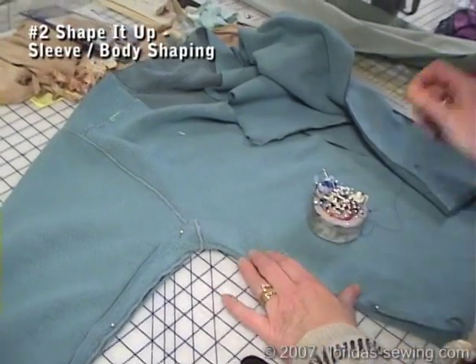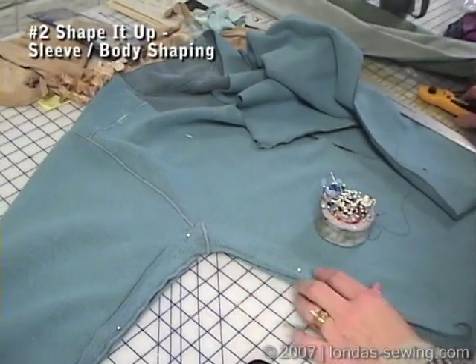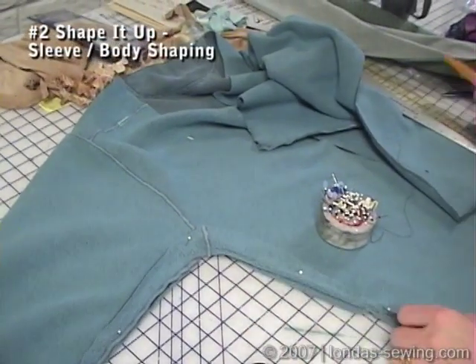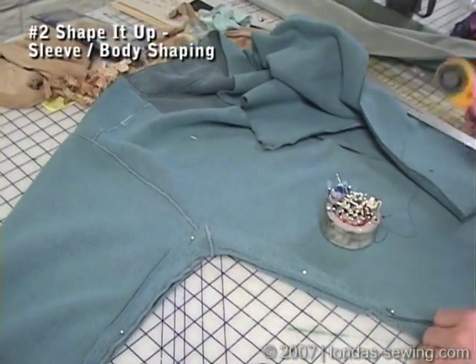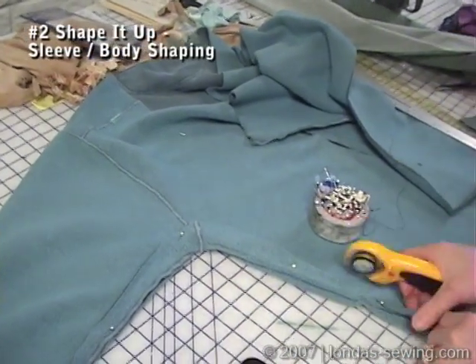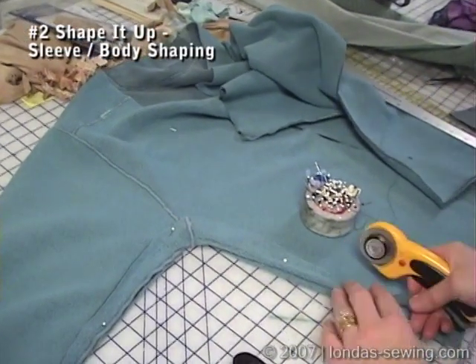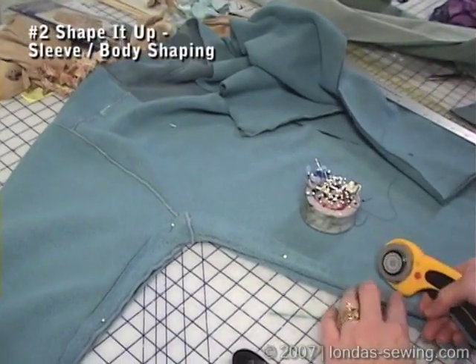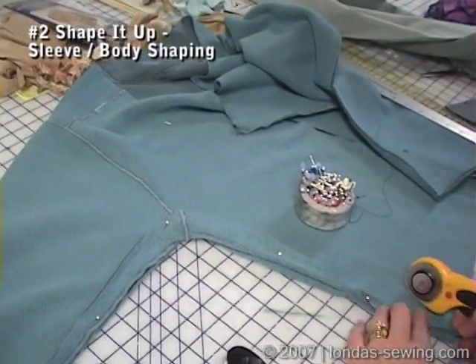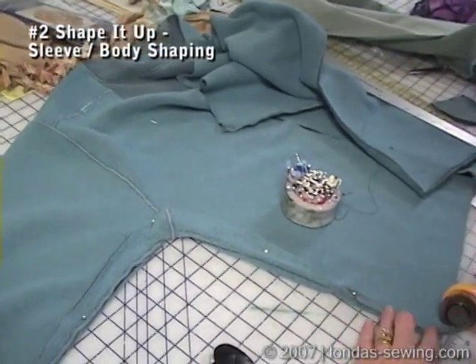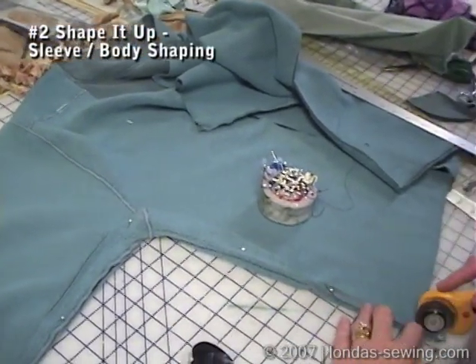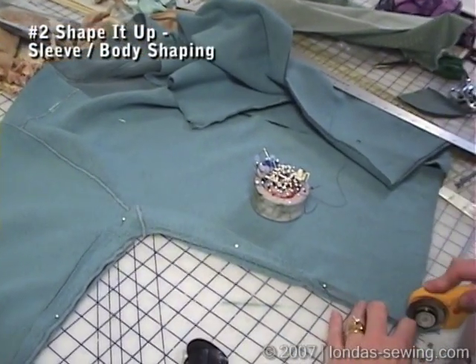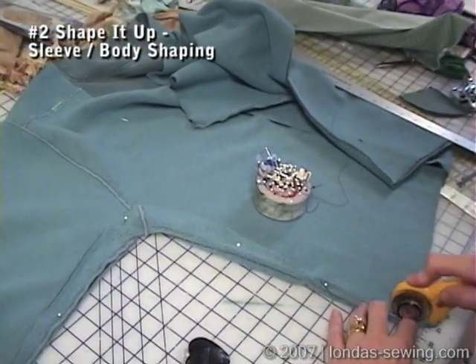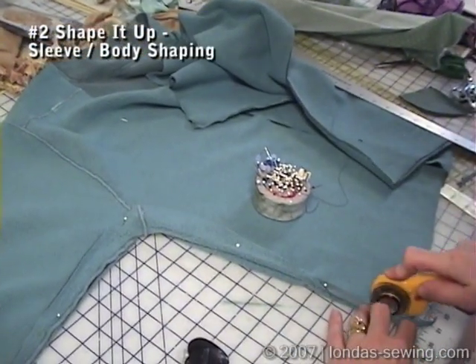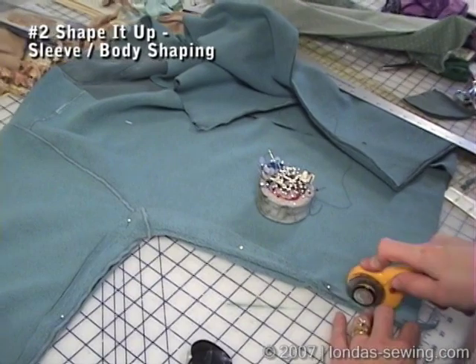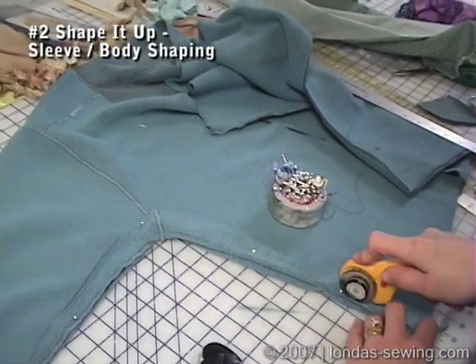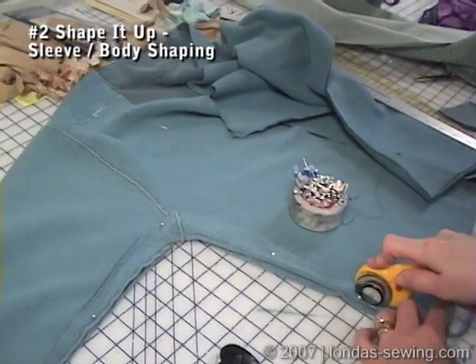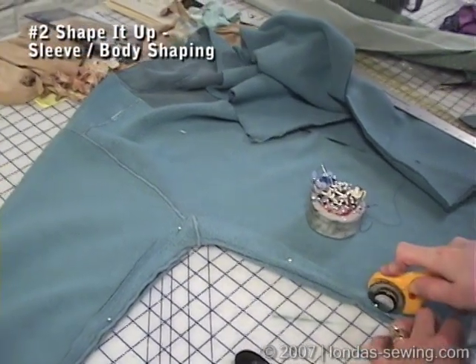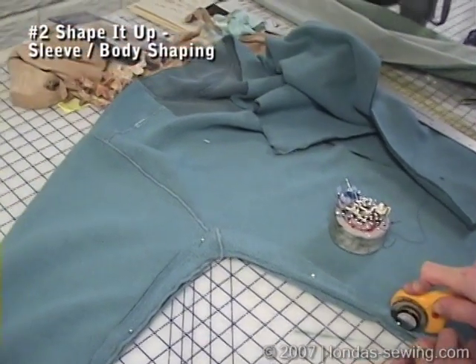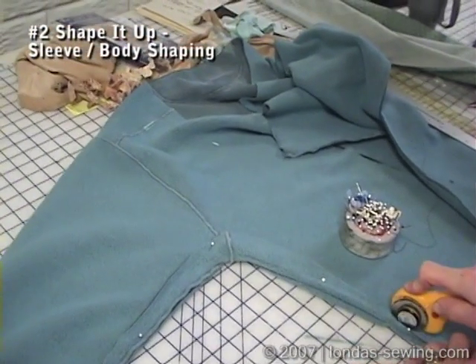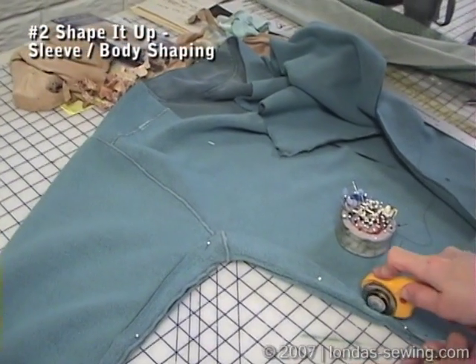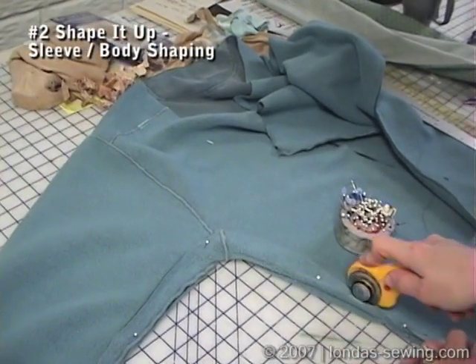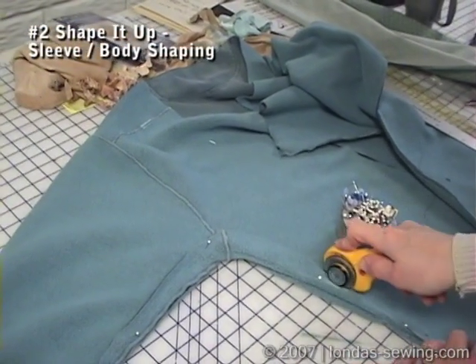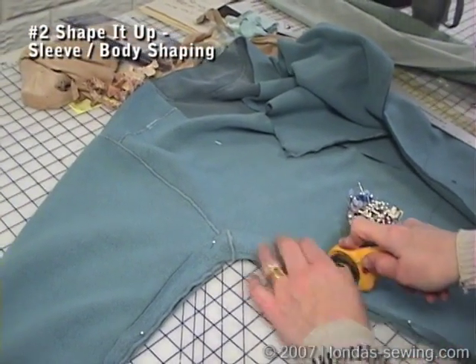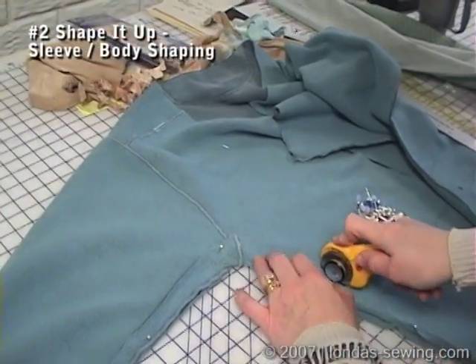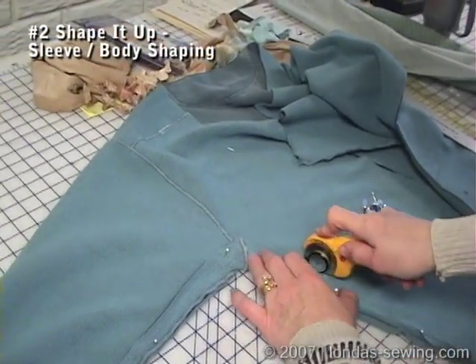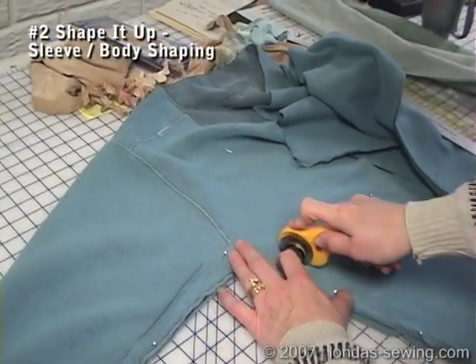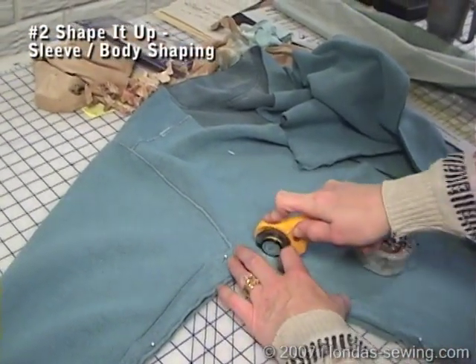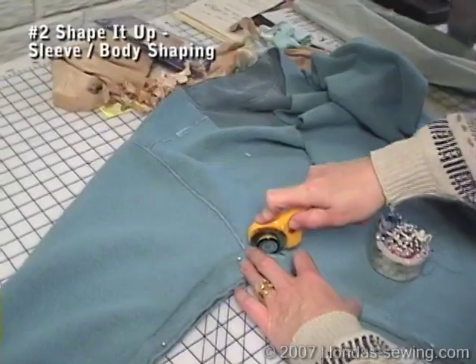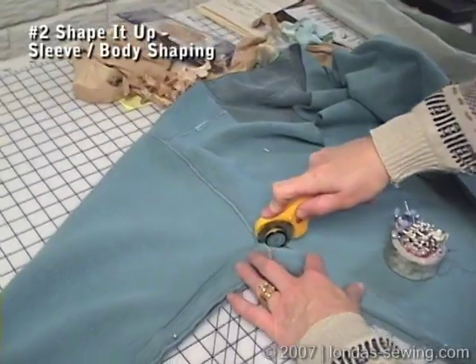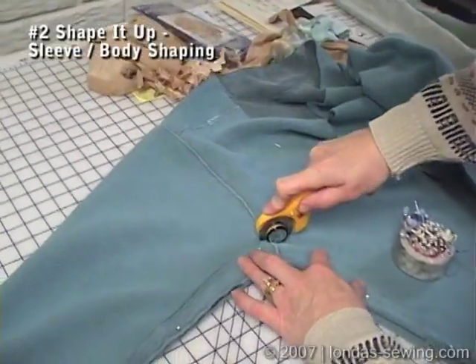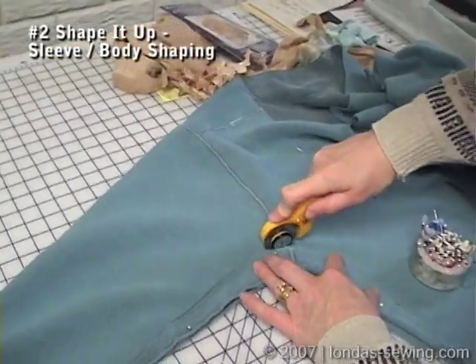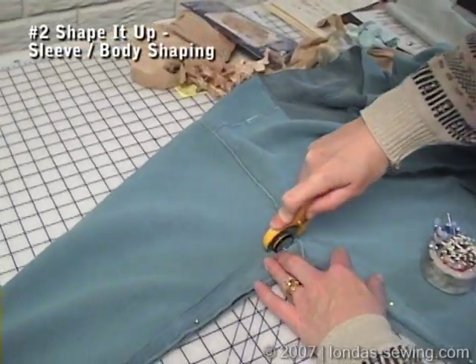I'm going to take my rotary cutter and carefully cut right along the same place.